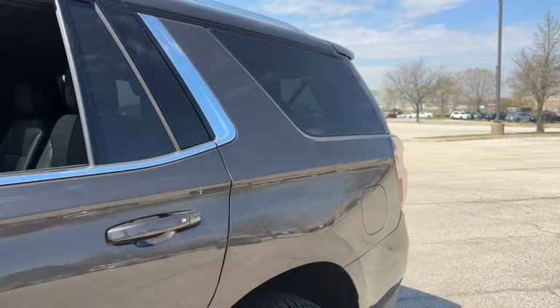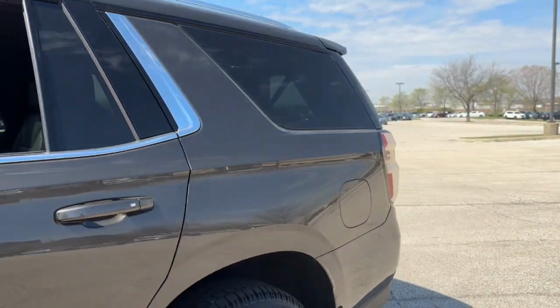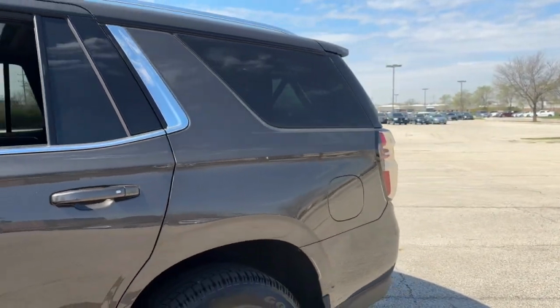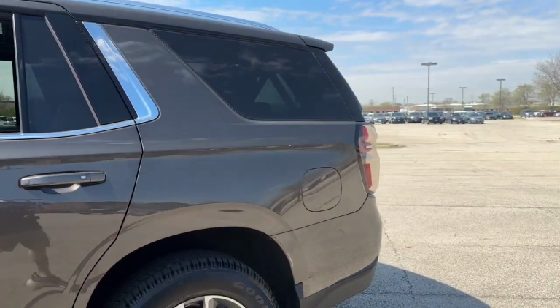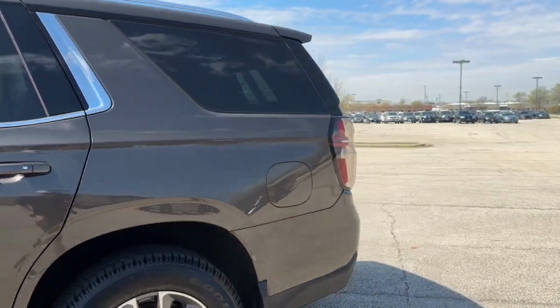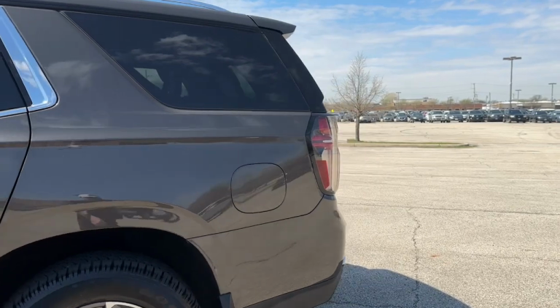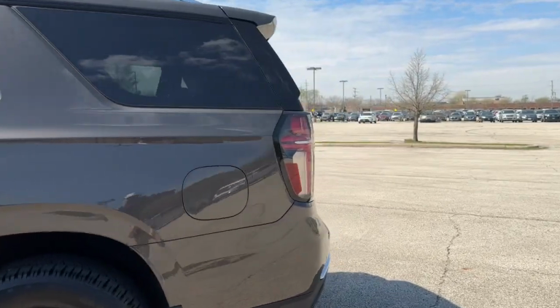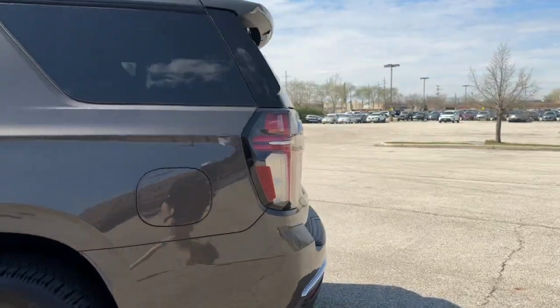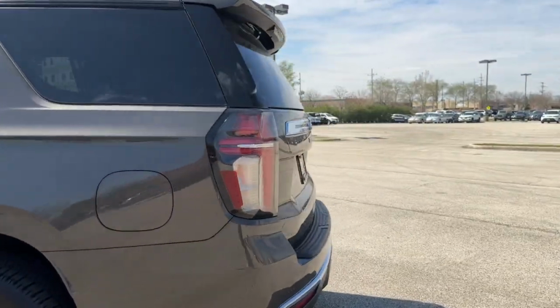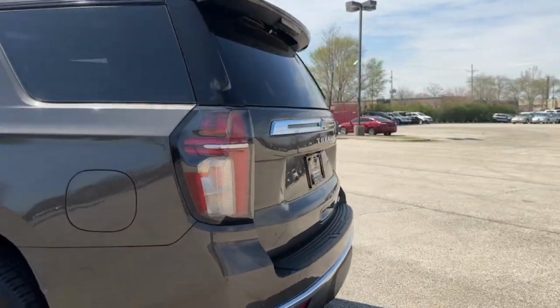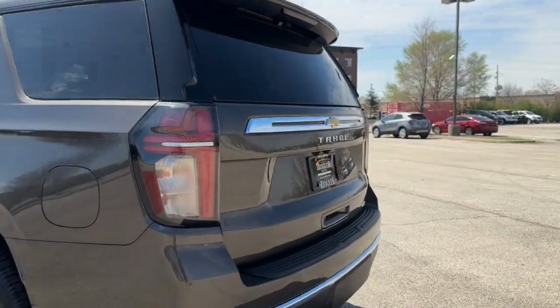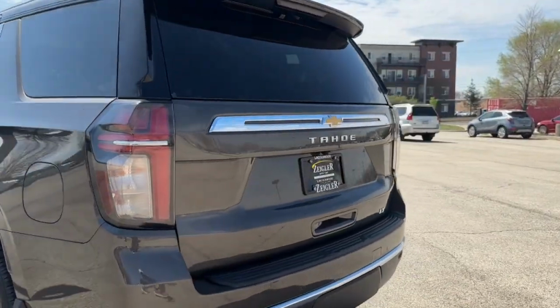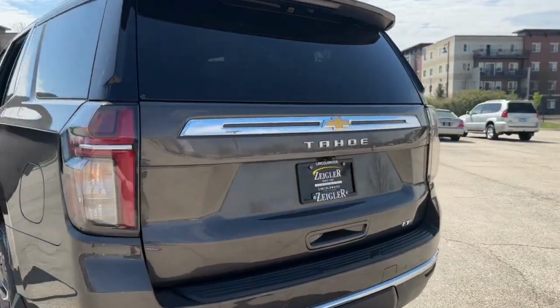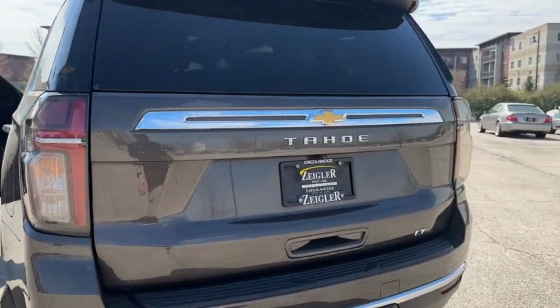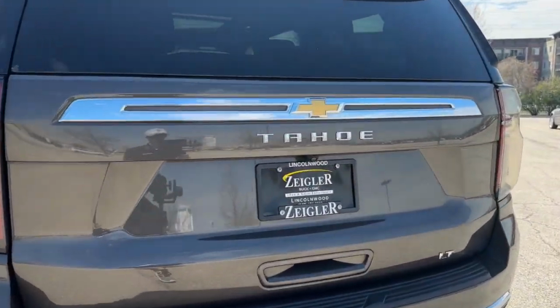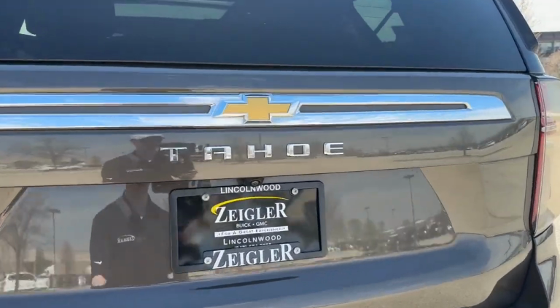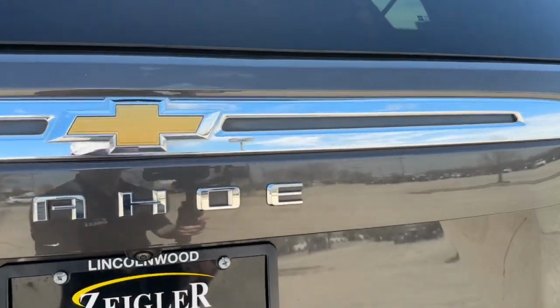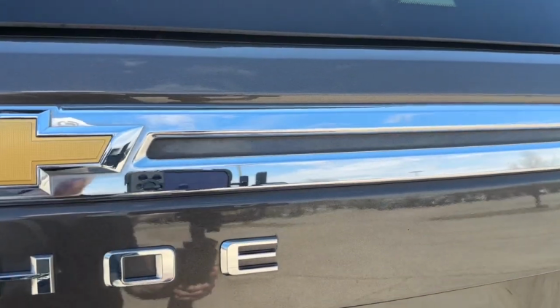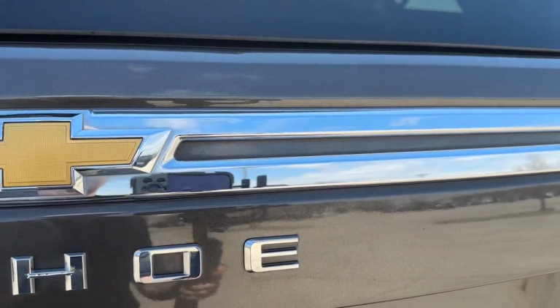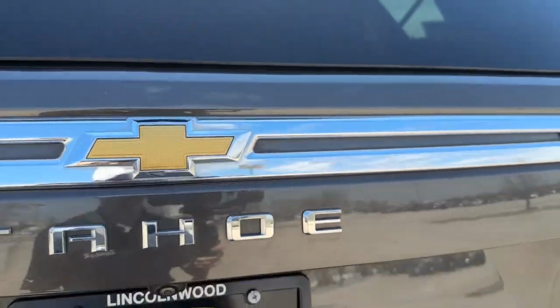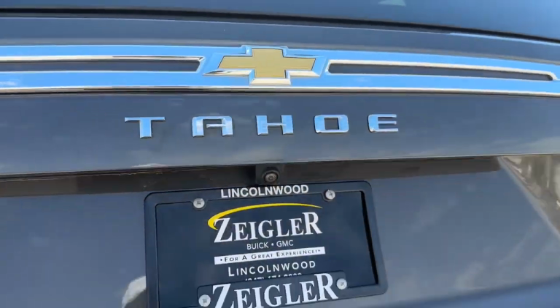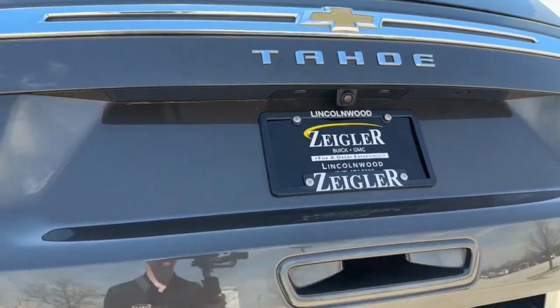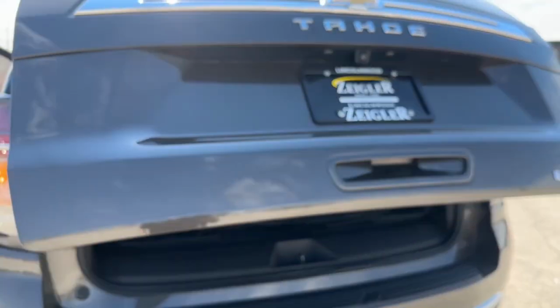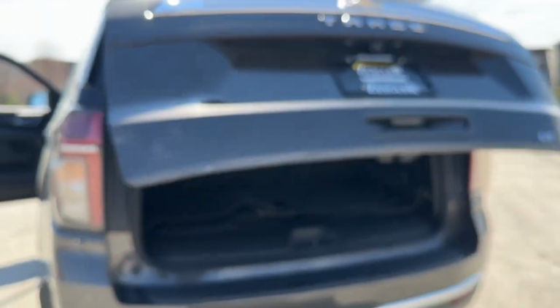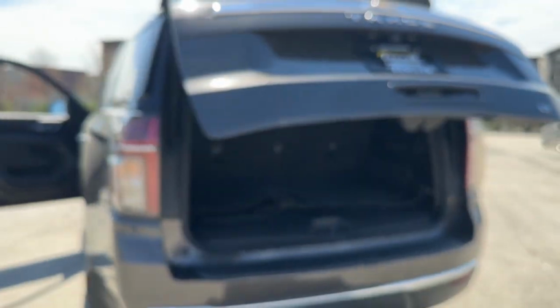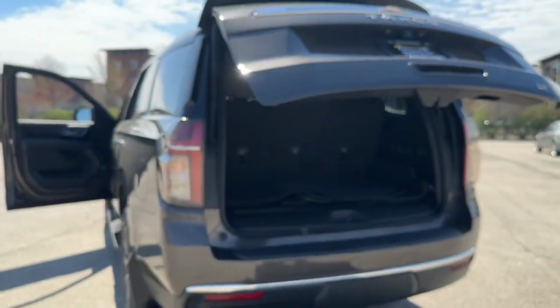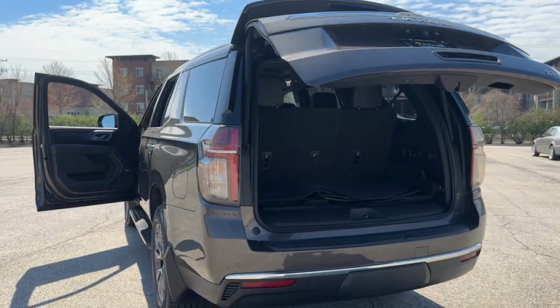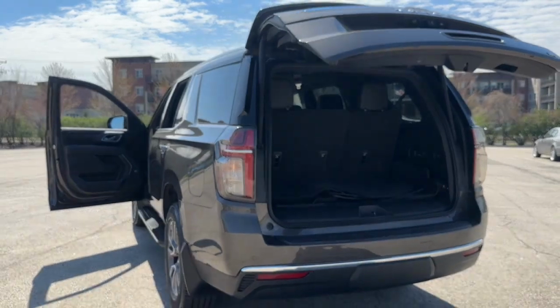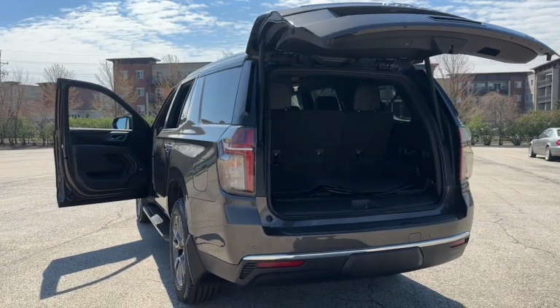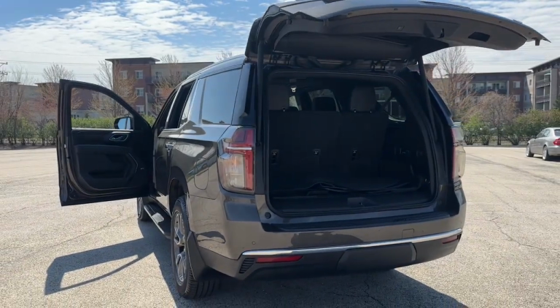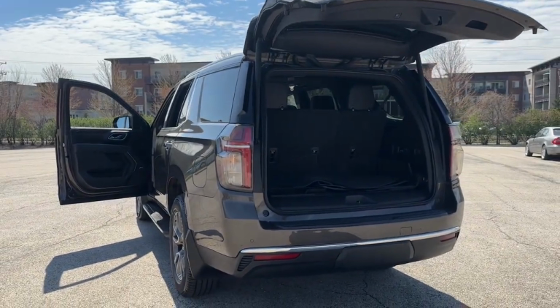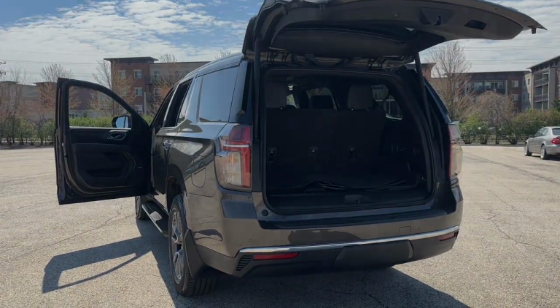On the exterior, we have a capless fuel system, LED brake lamps, as well as a full-power liftgate. Come on down to Ziegler Buick GMC today and lock in a deal on this Tahoe before you miss out.